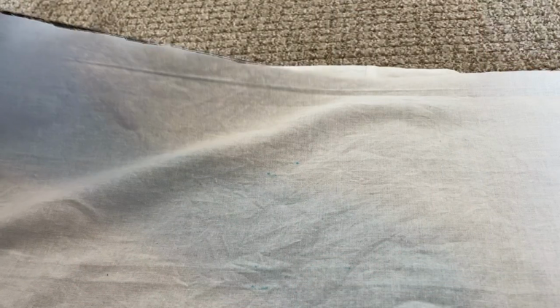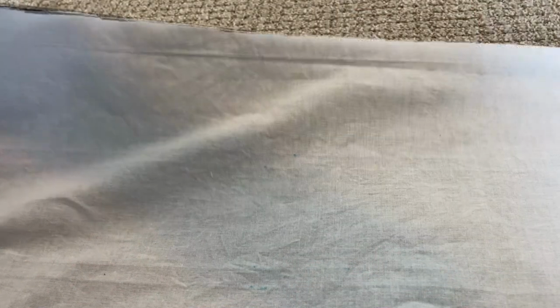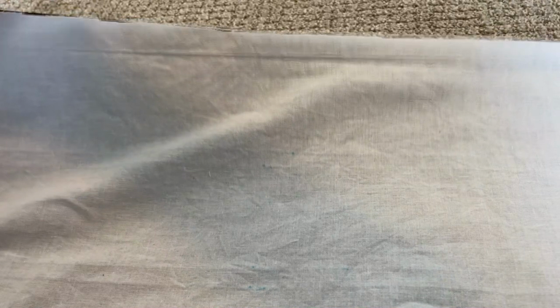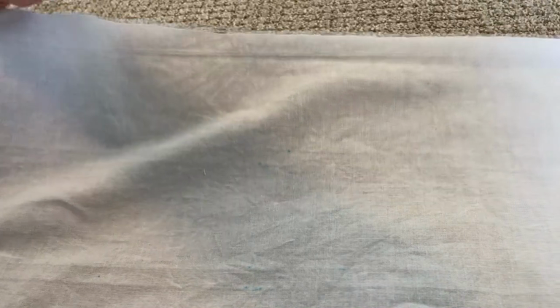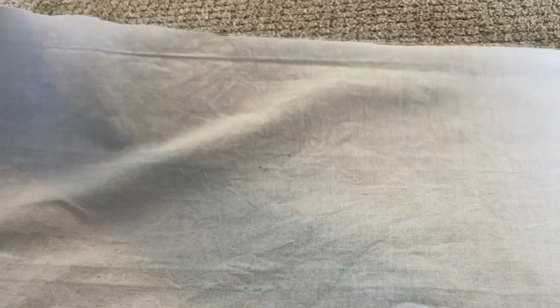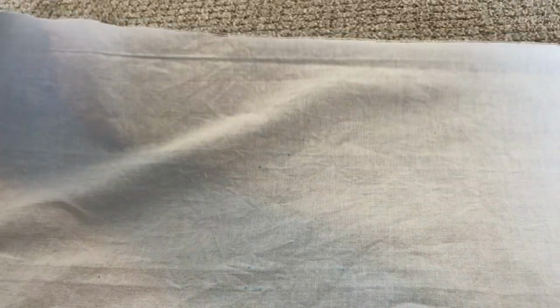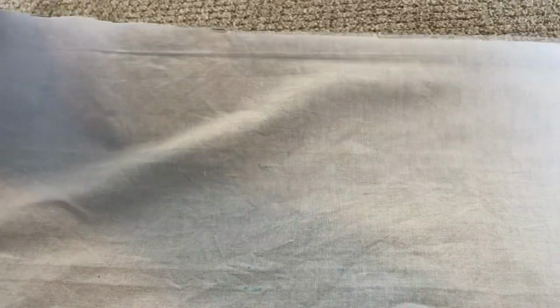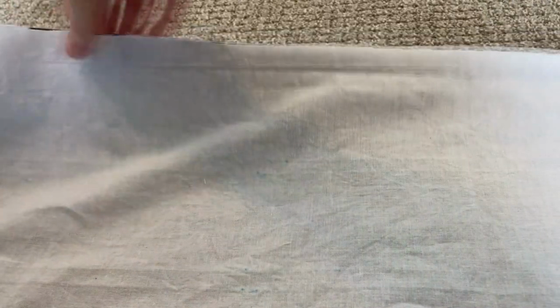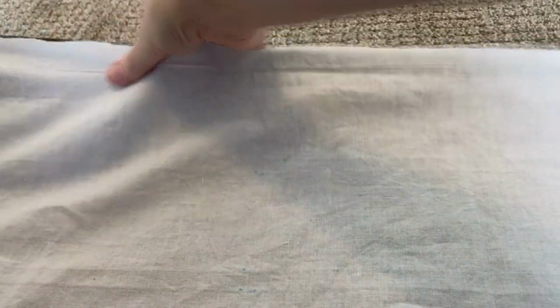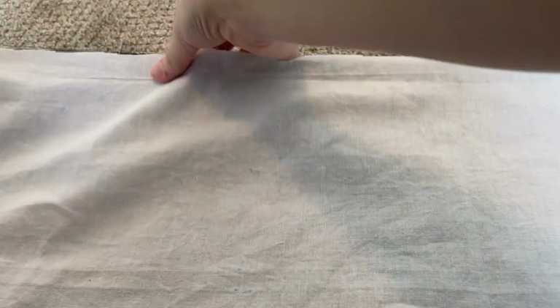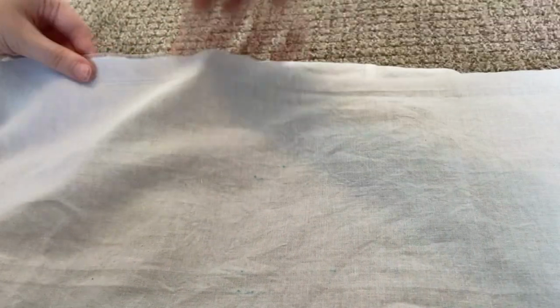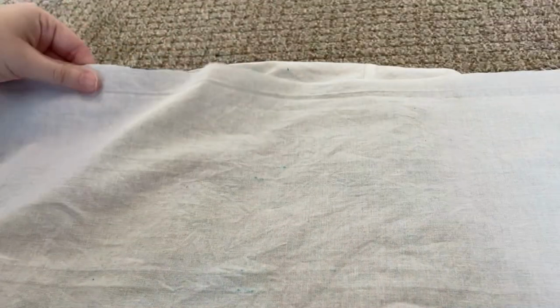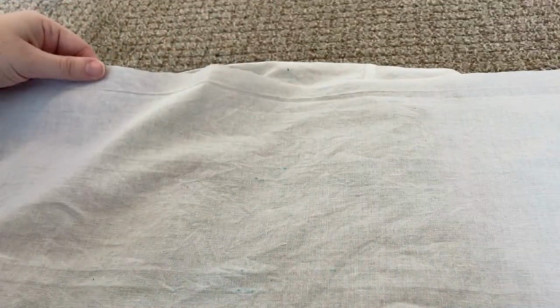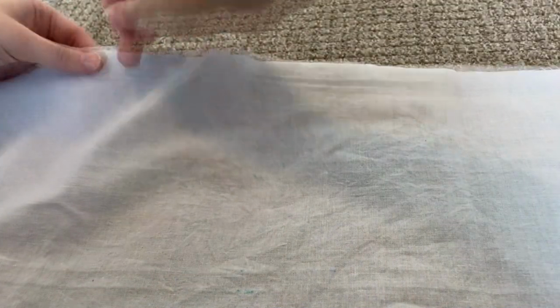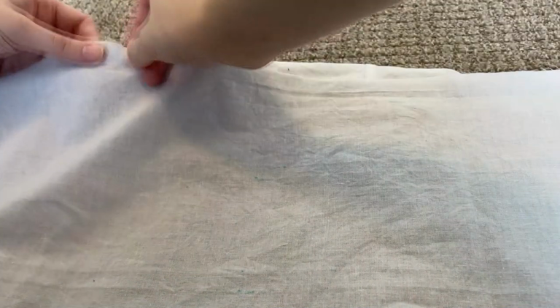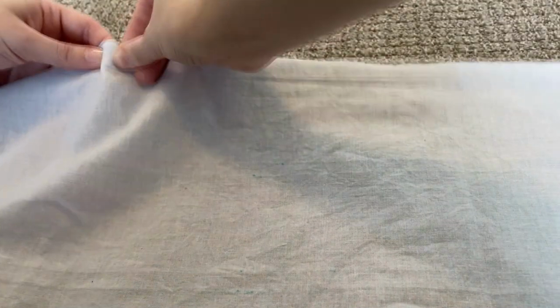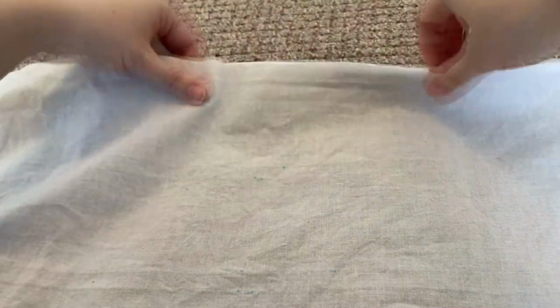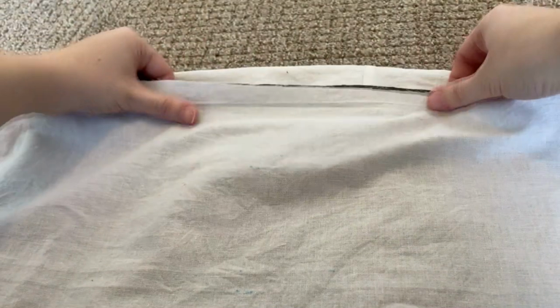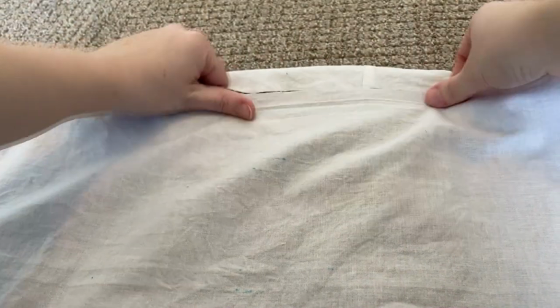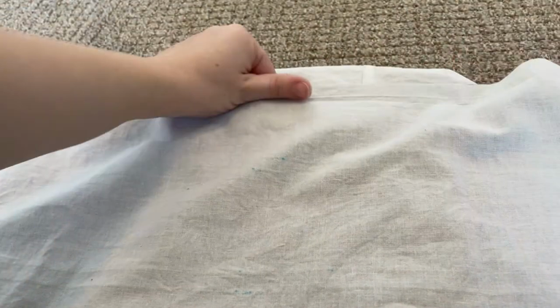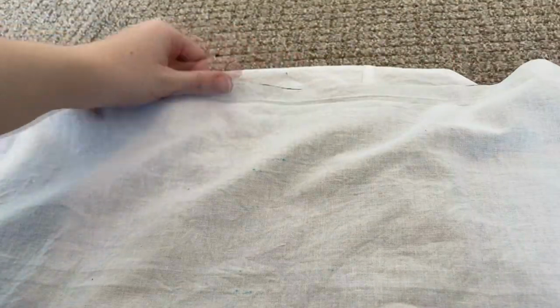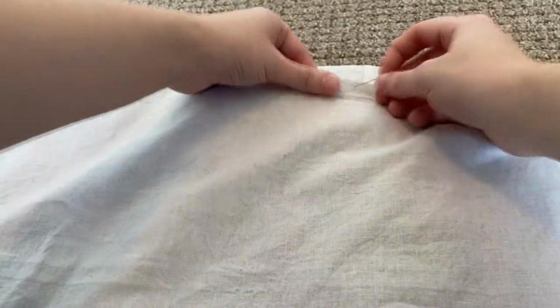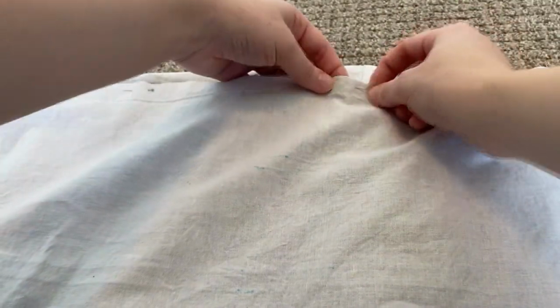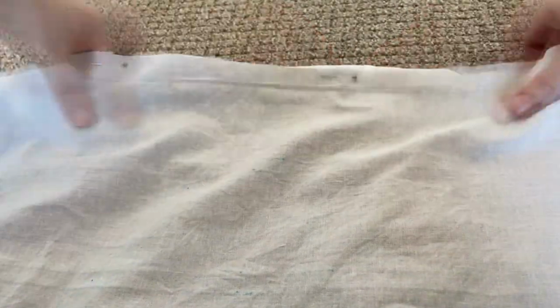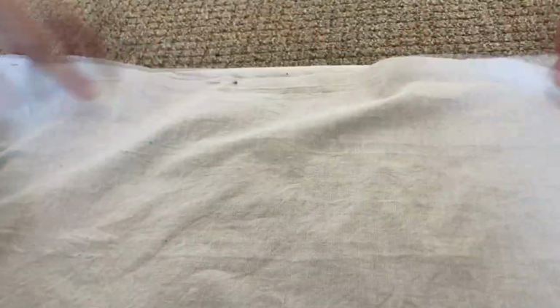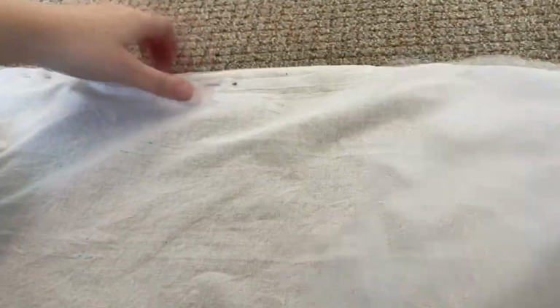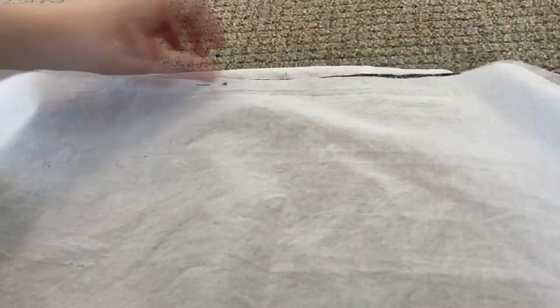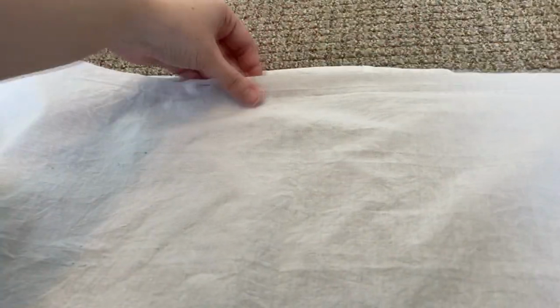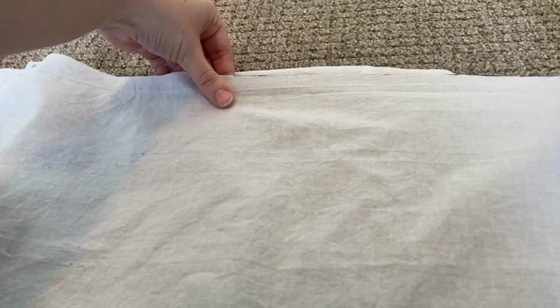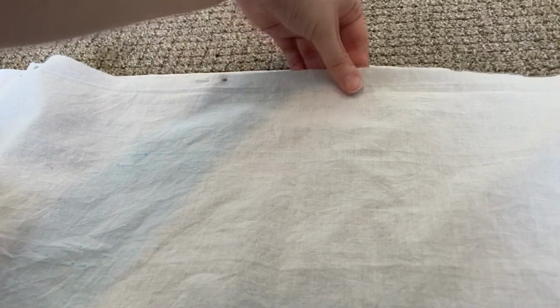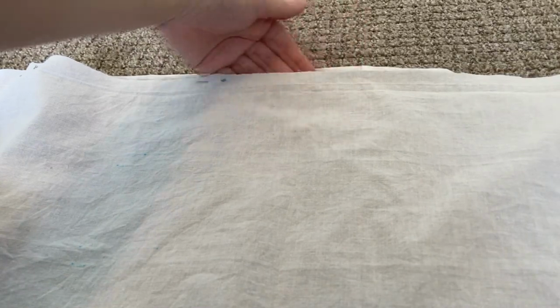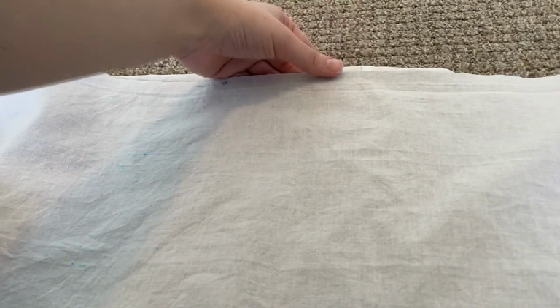Once that was done, I am finally pinning the back lining to the top of the back — just the top, not the sides. The sides are going to be left free.